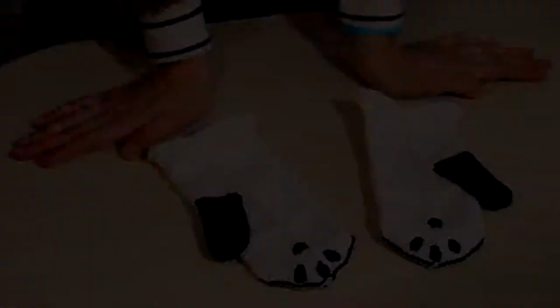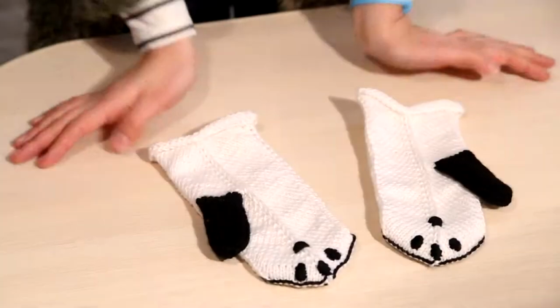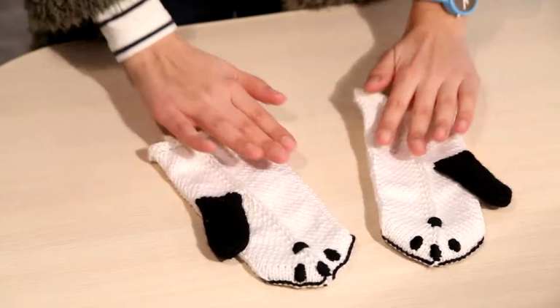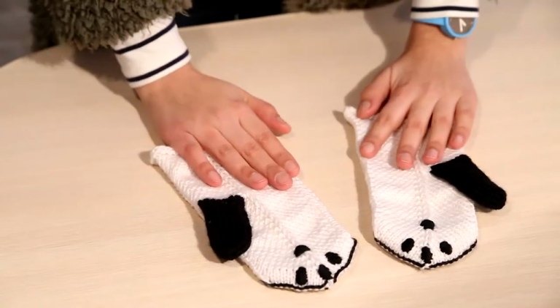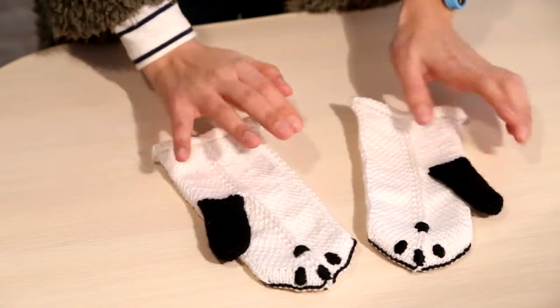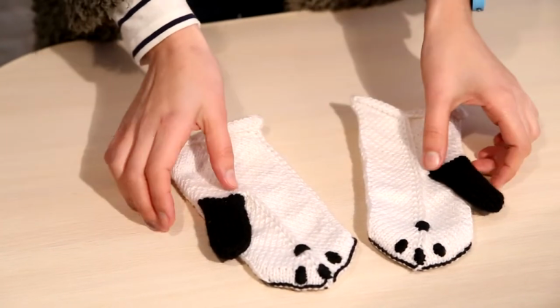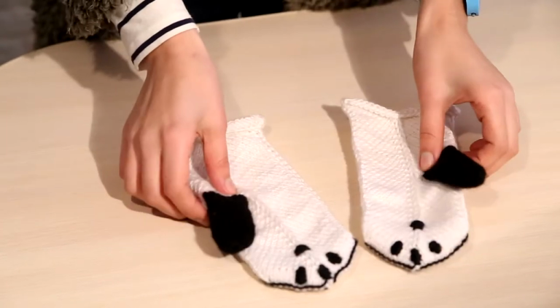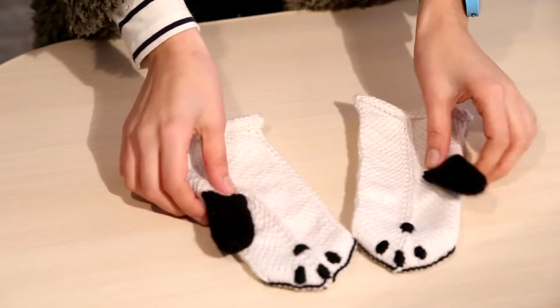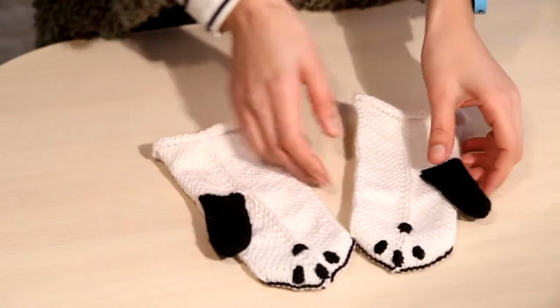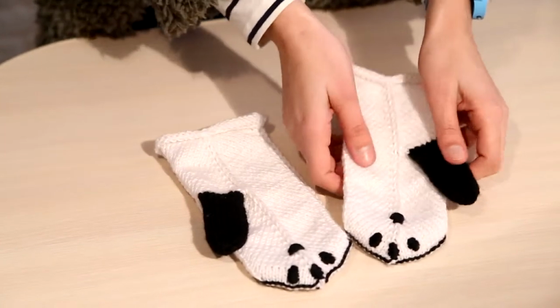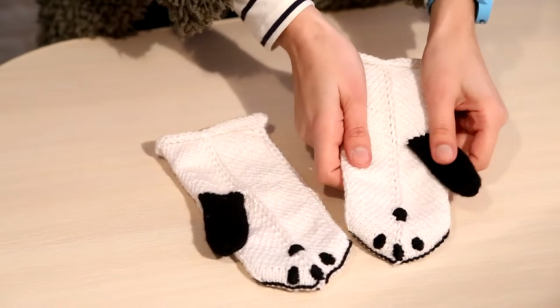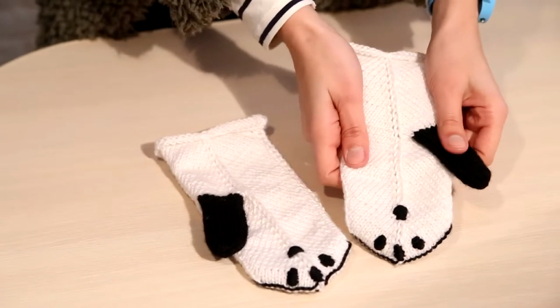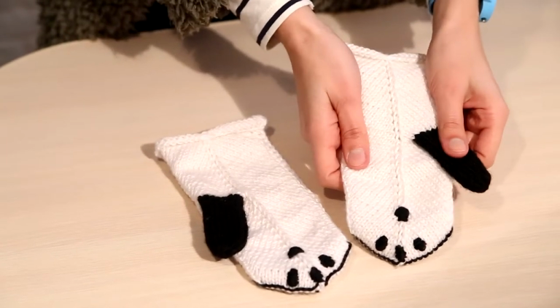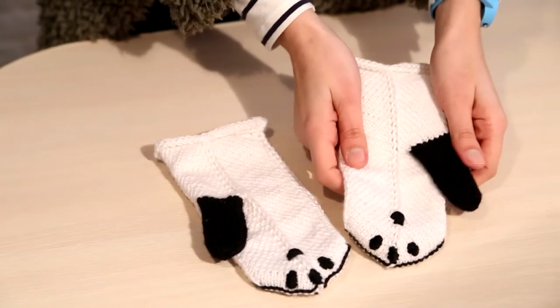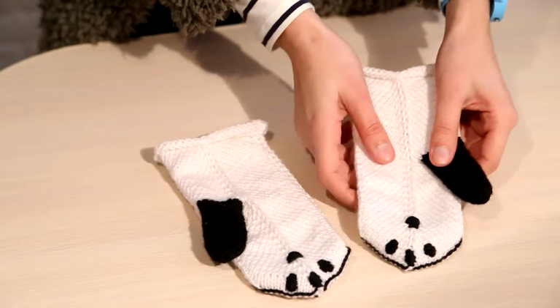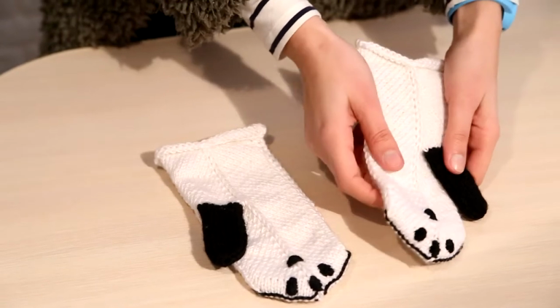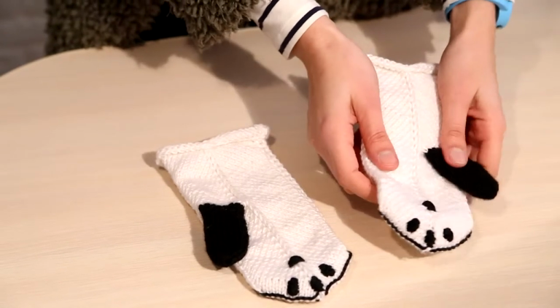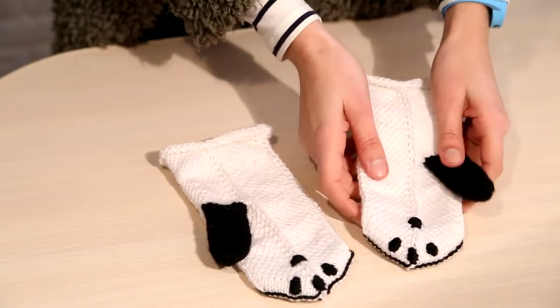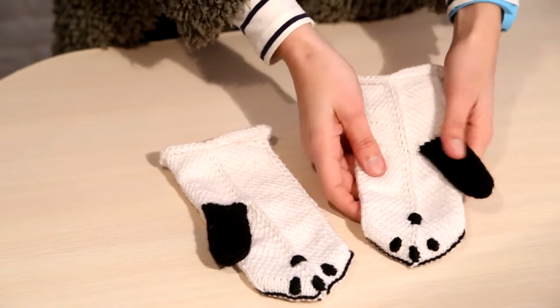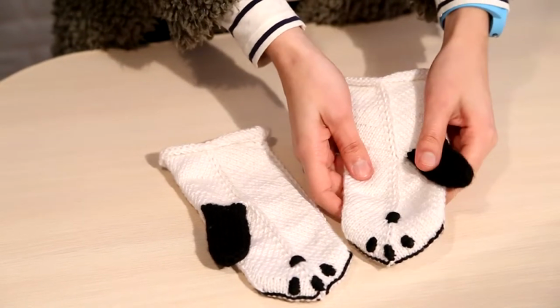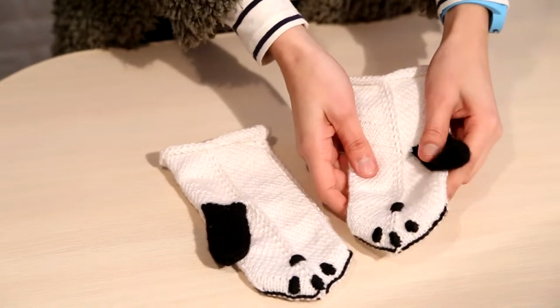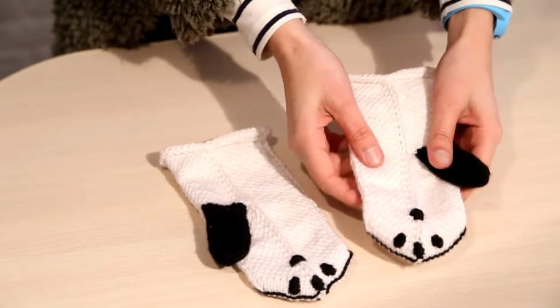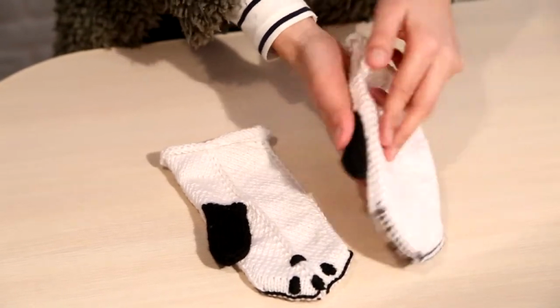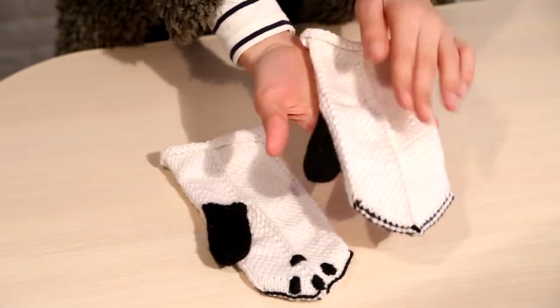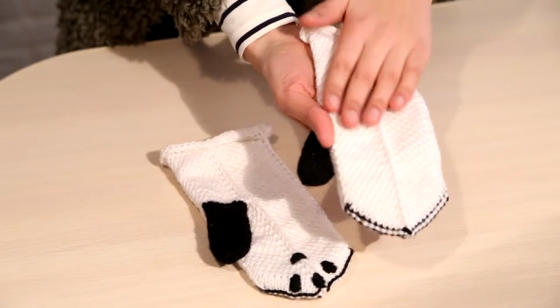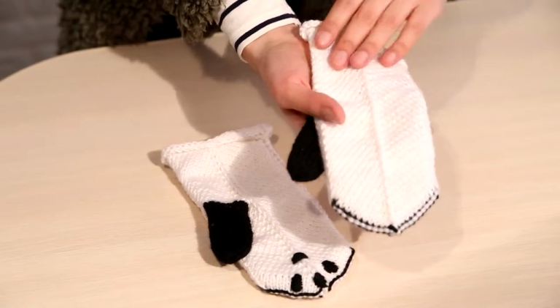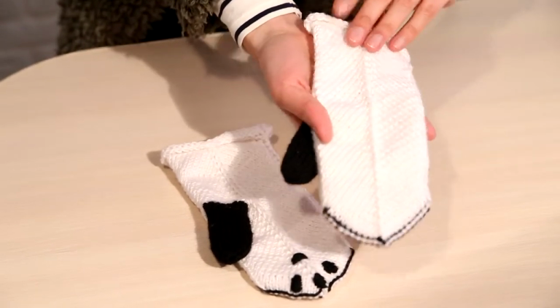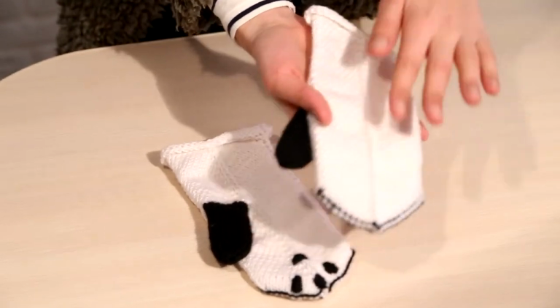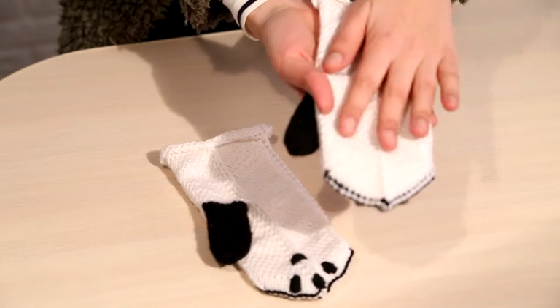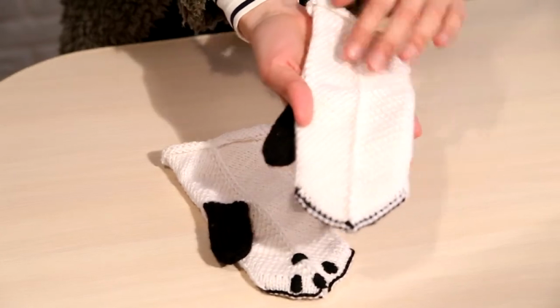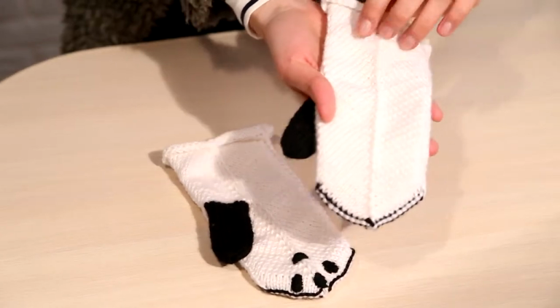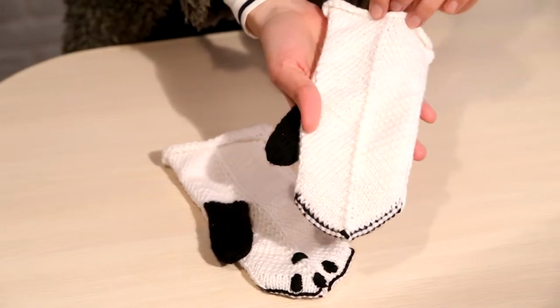These are our panda mittens. They are 100% handmade, hand knitted from wool and acryl. You can see closer how well they are made.